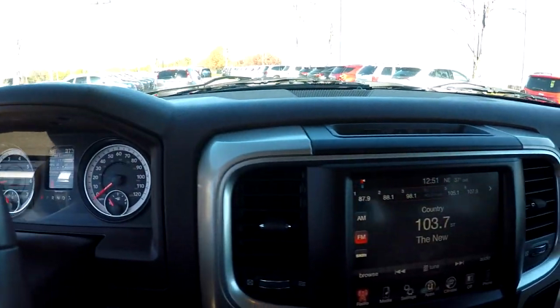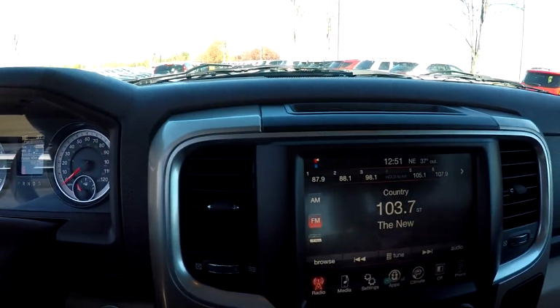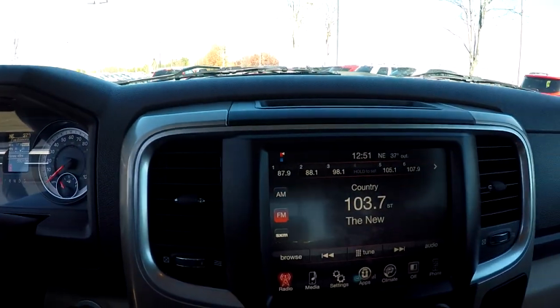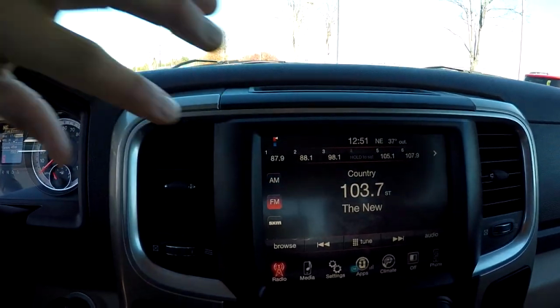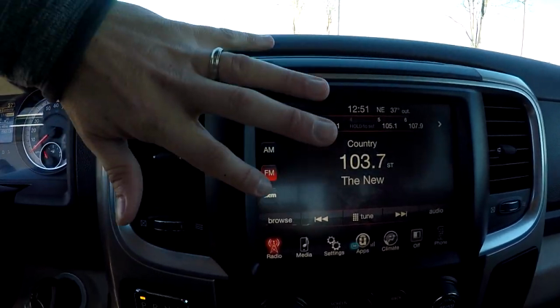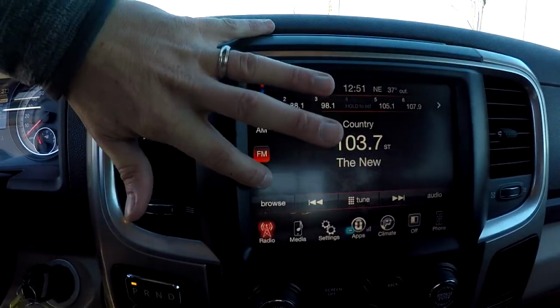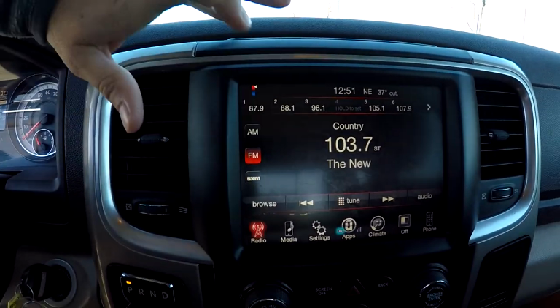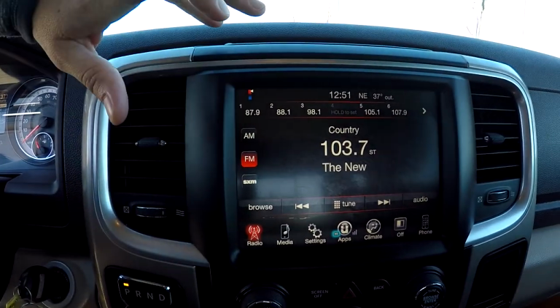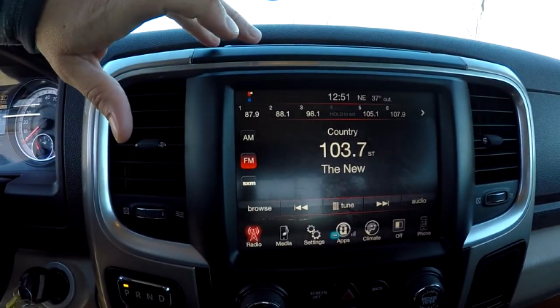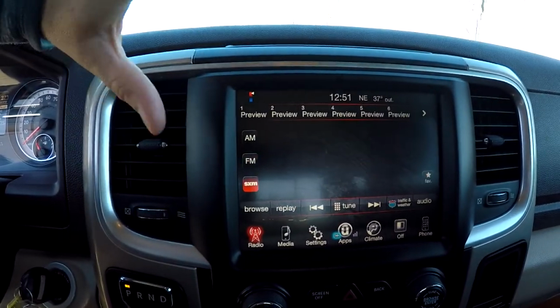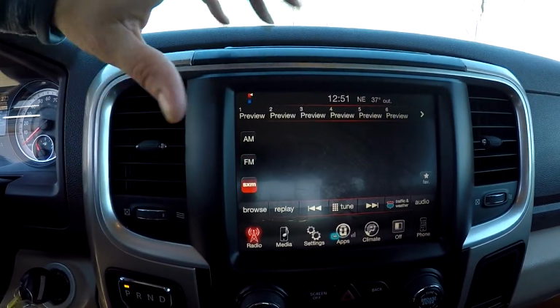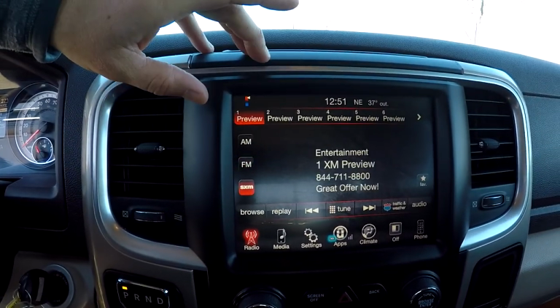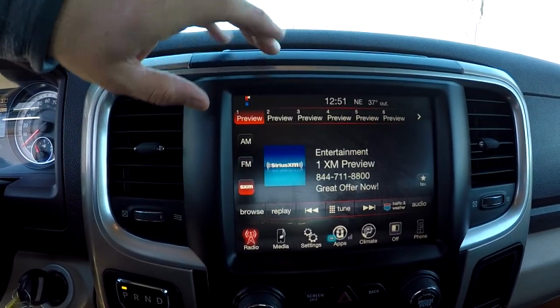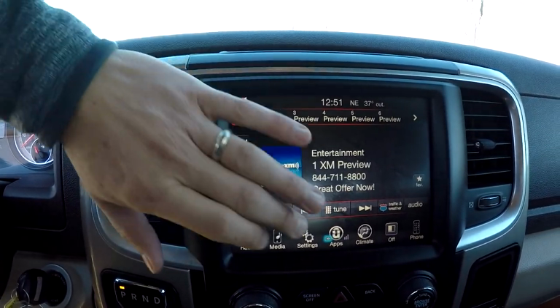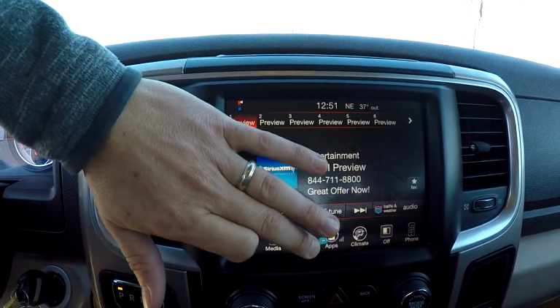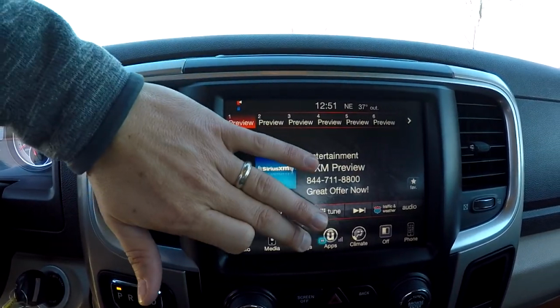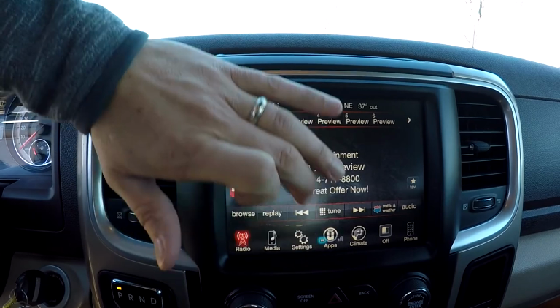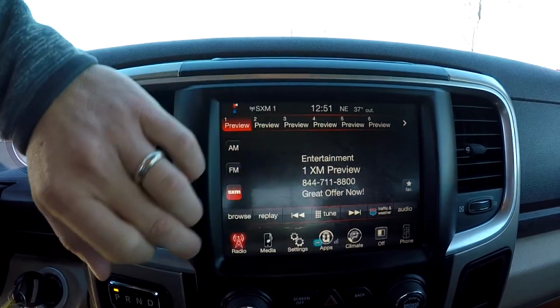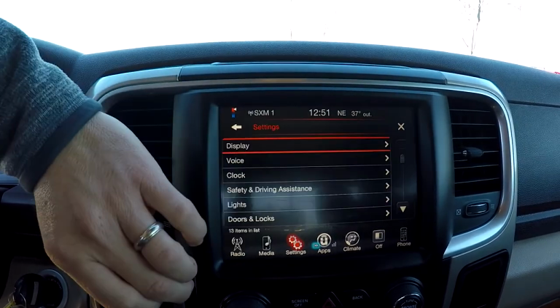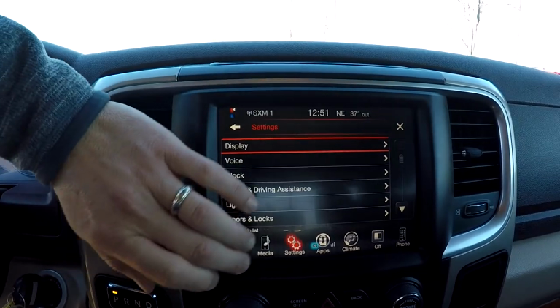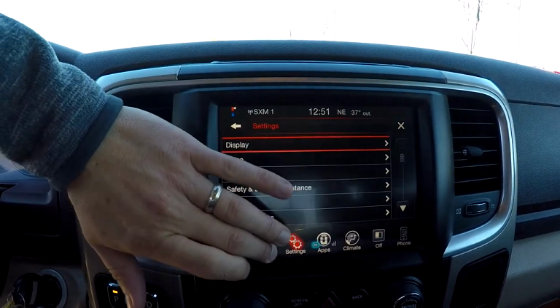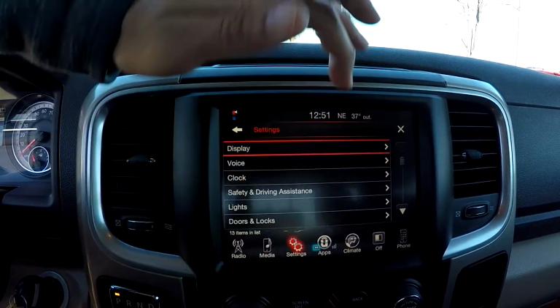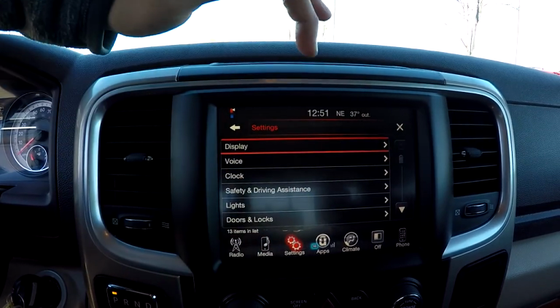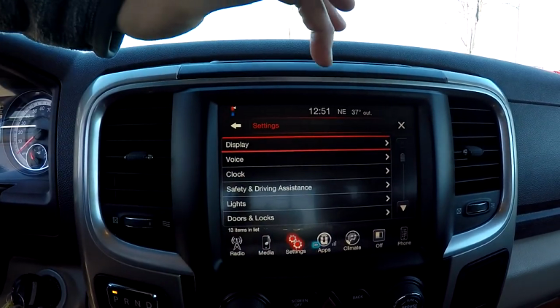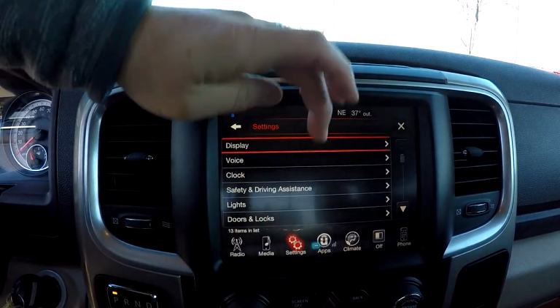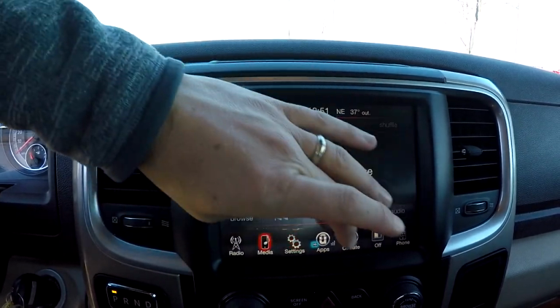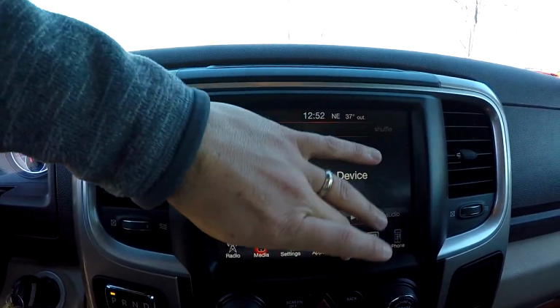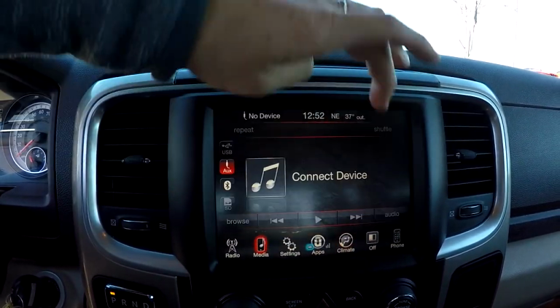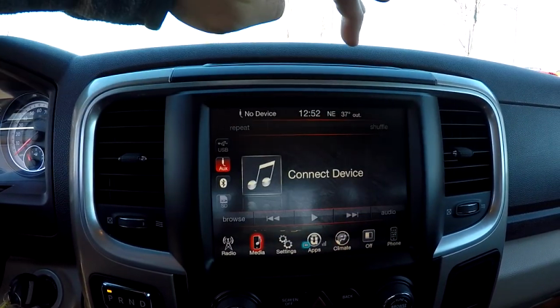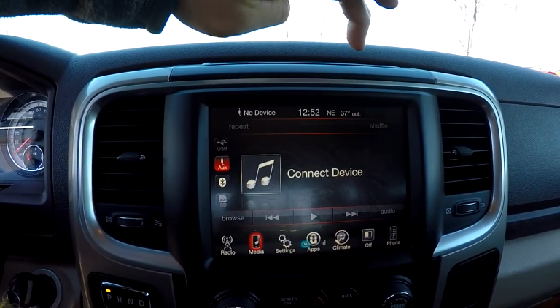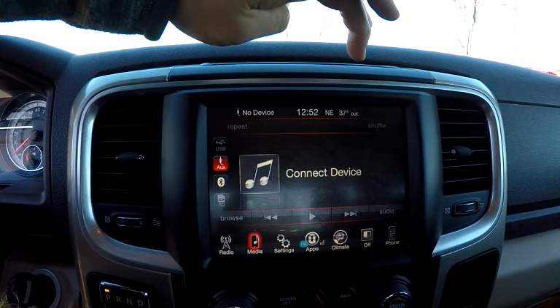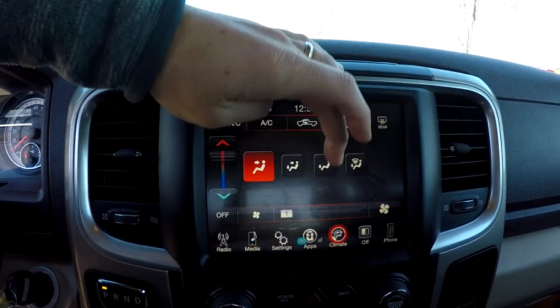You have AM, FM, and XM satellite radio. Everything here is going to be touchscreen with multiple settings and Bluetooth.